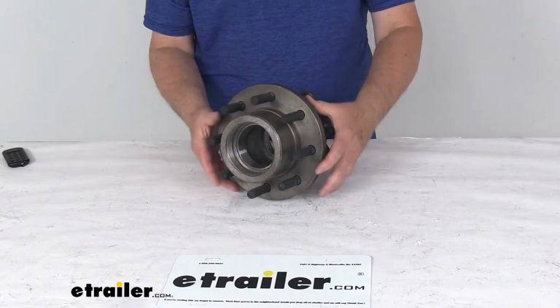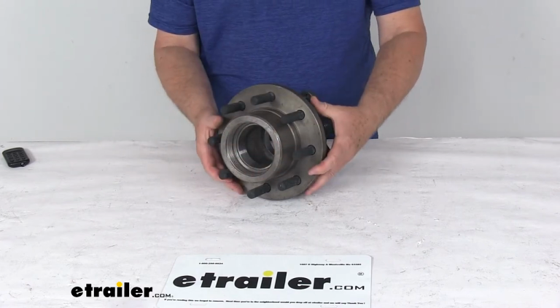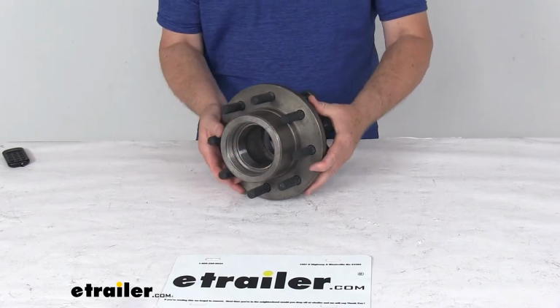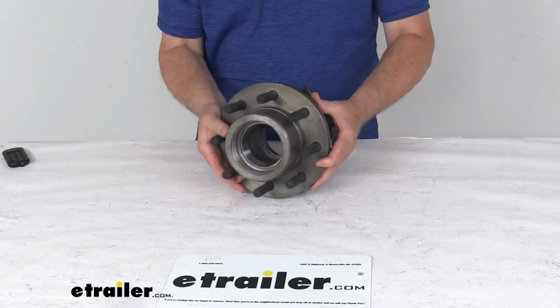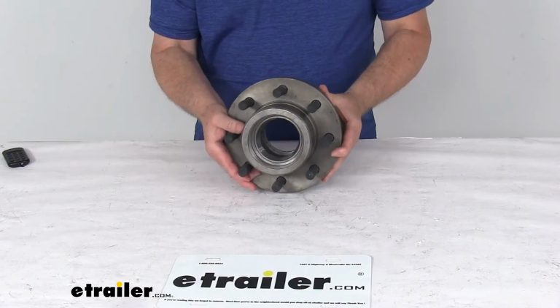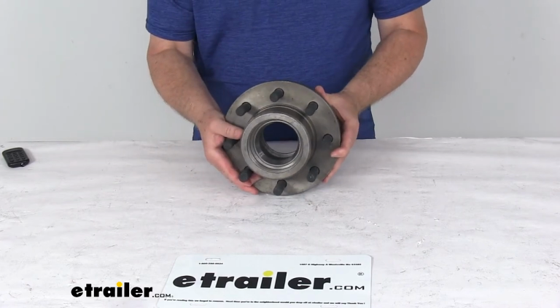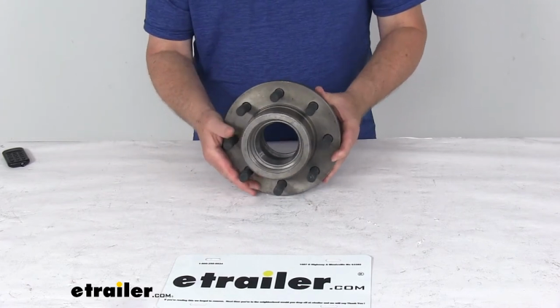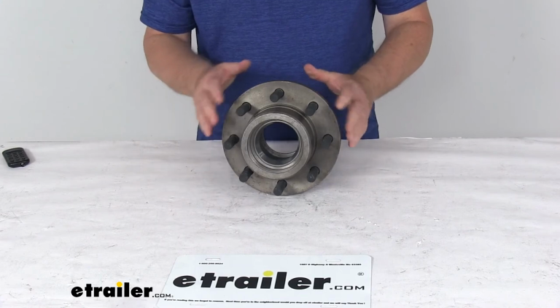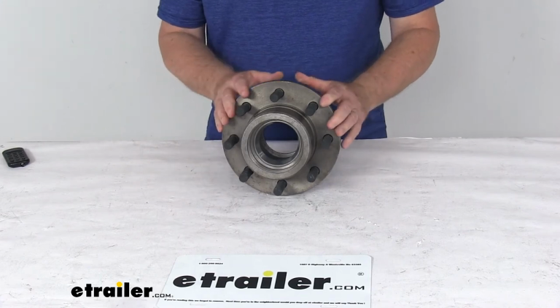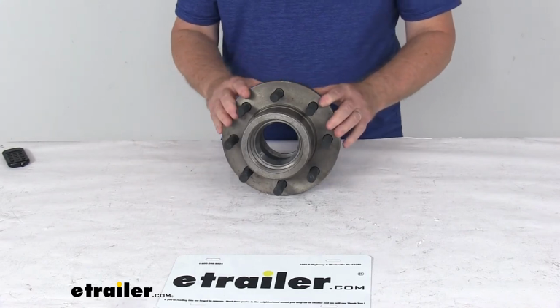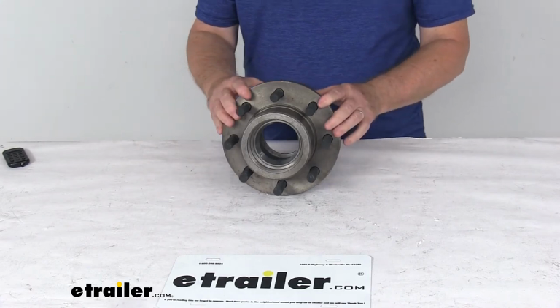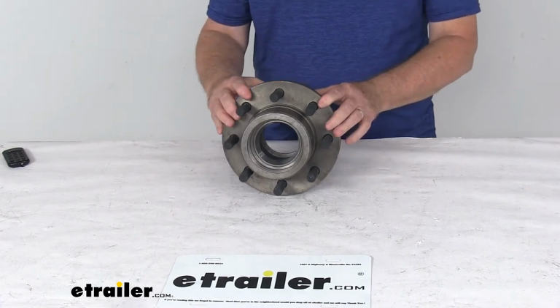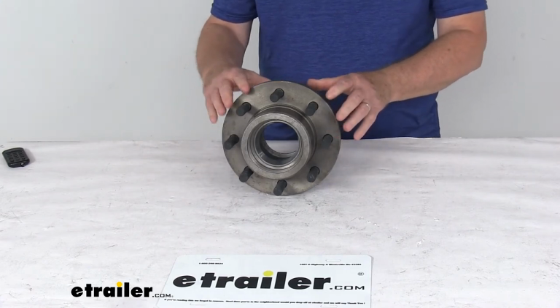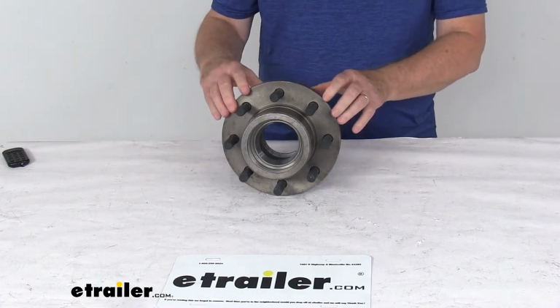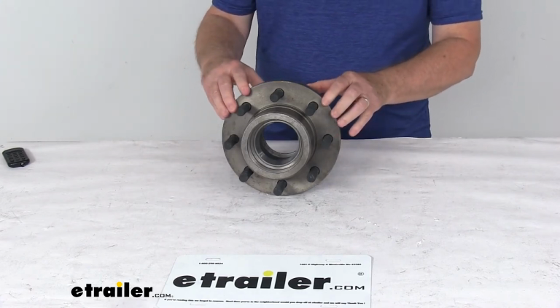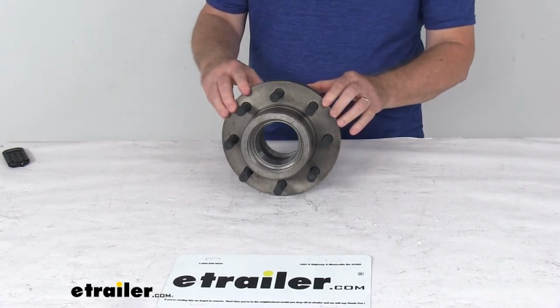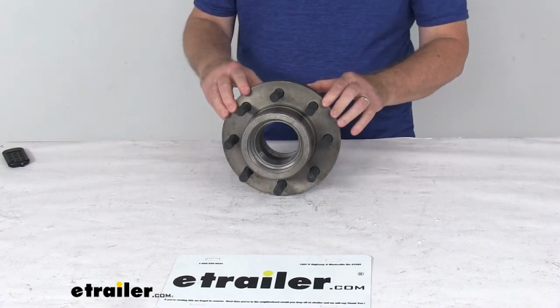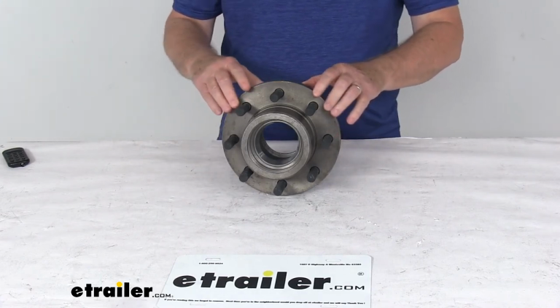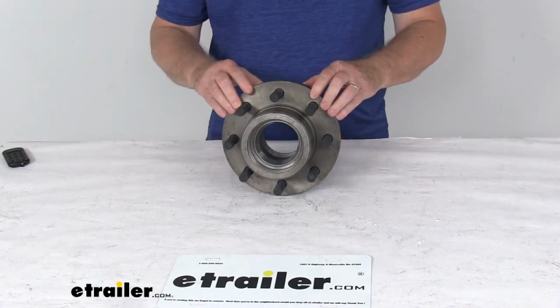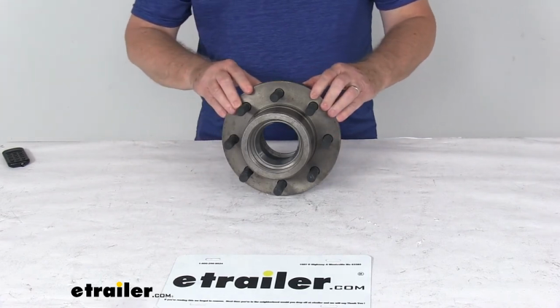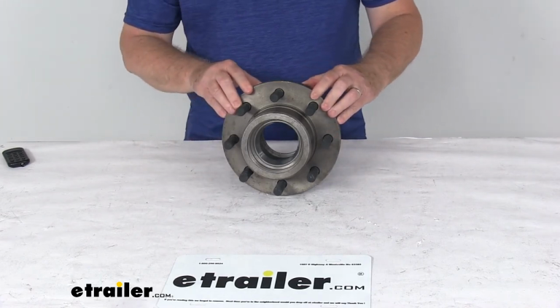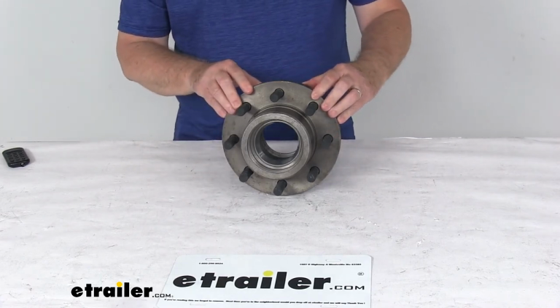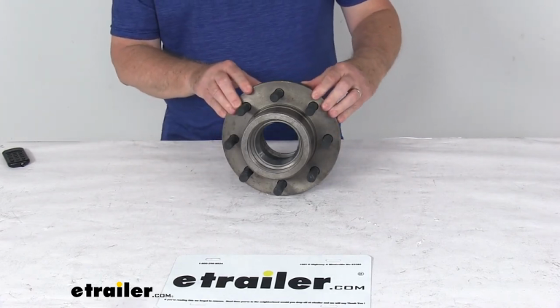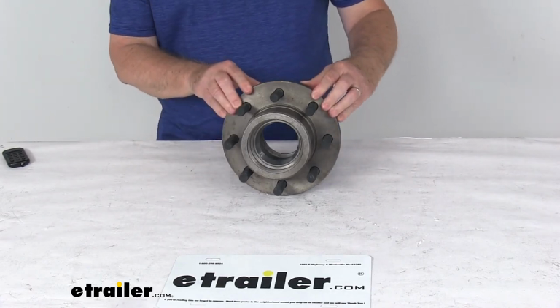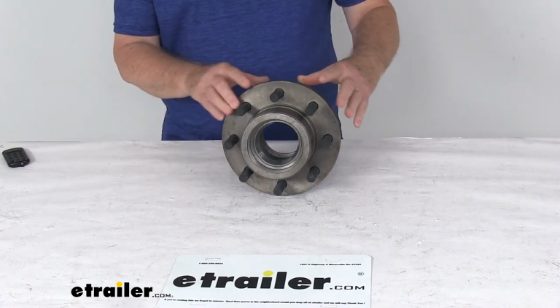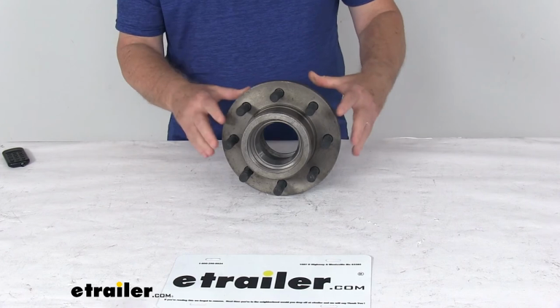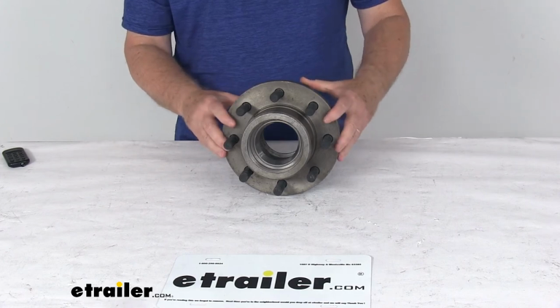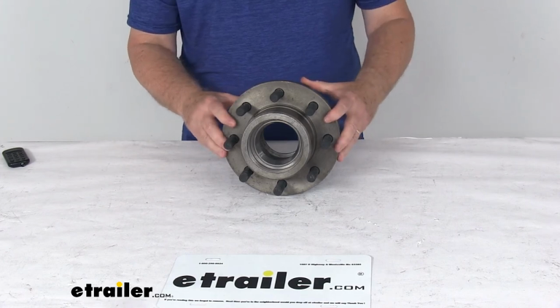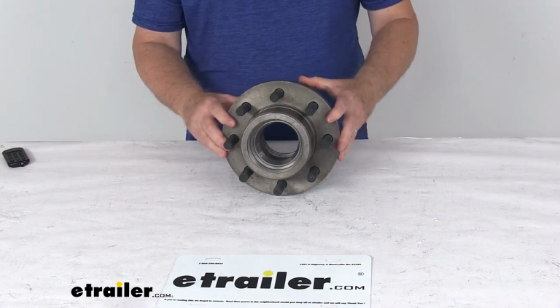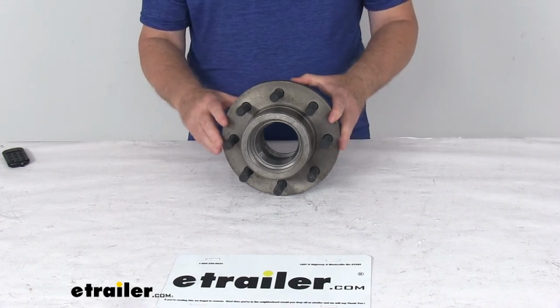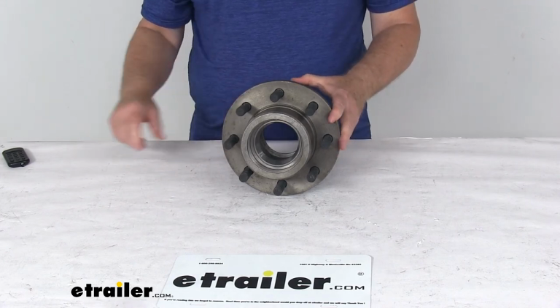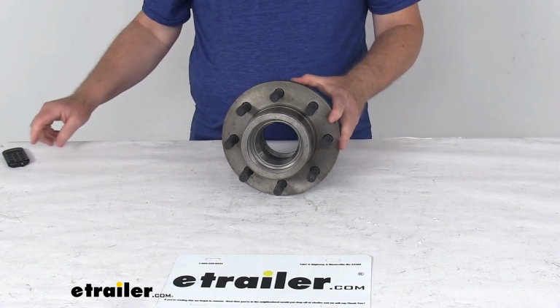That should do it for the review on the Kodiak hub spacer for an 11 inch rotor on the Alco 10,000 pound axles with the 8 on 6 and a half inch bolt pattern.